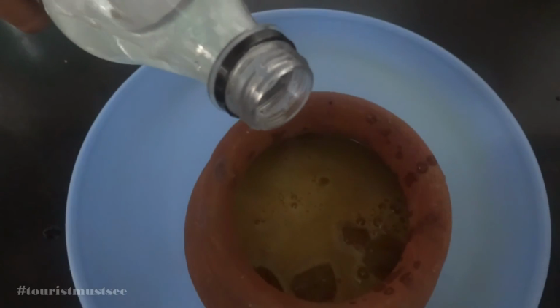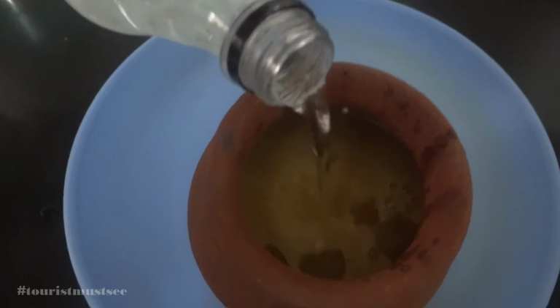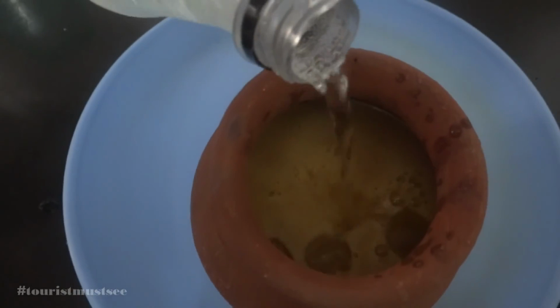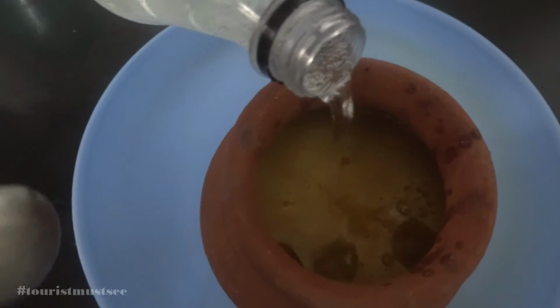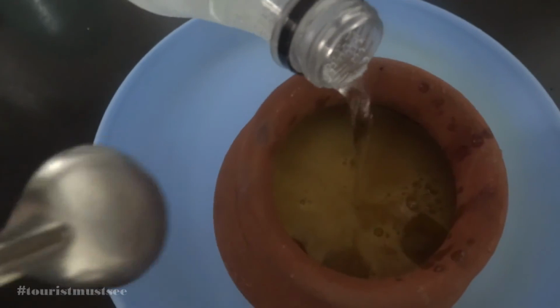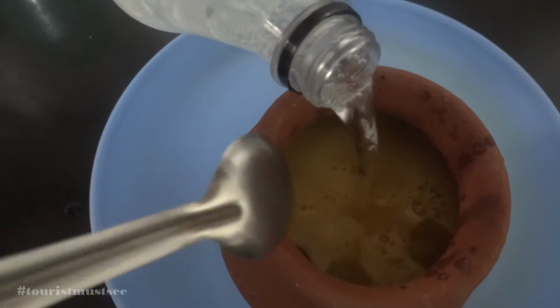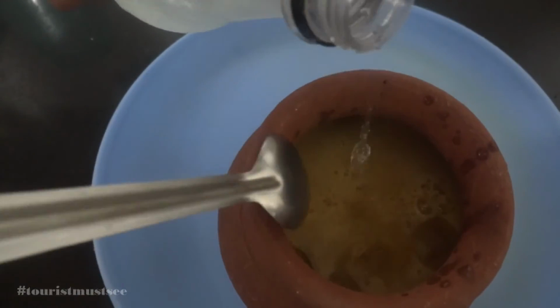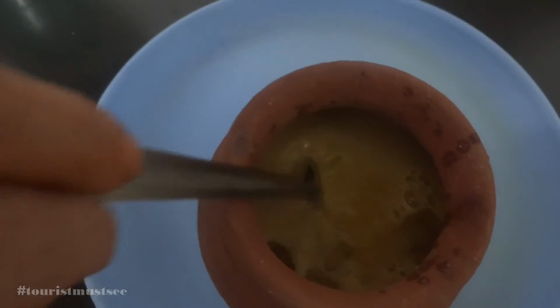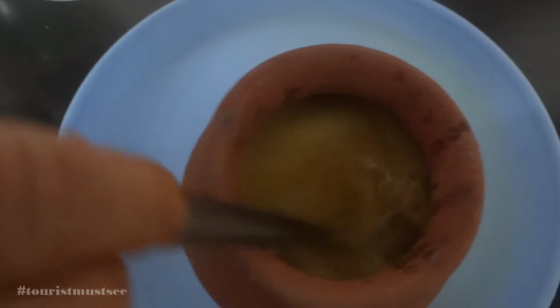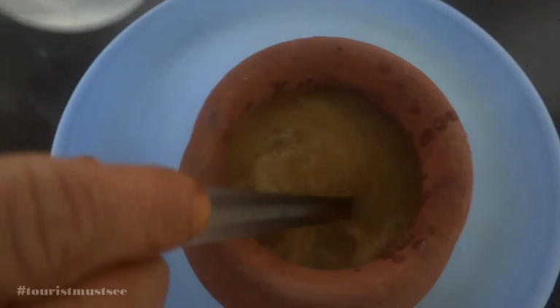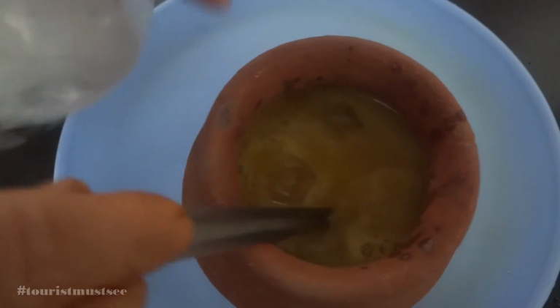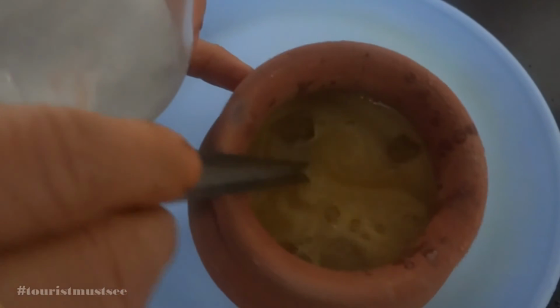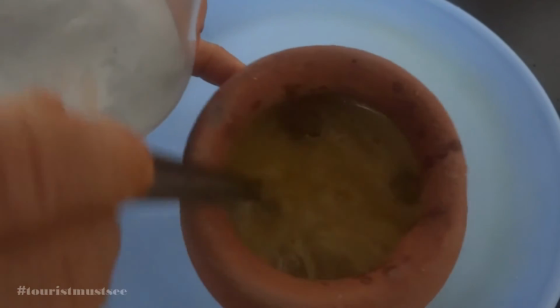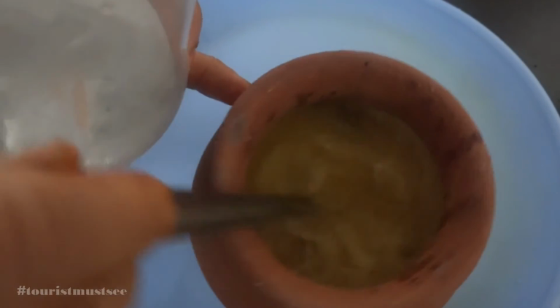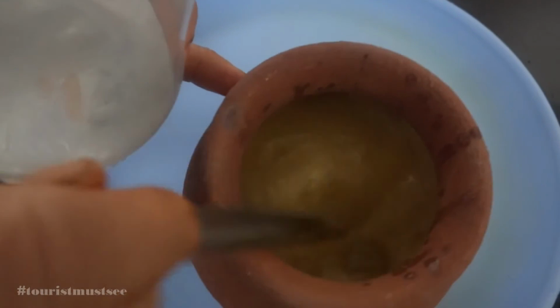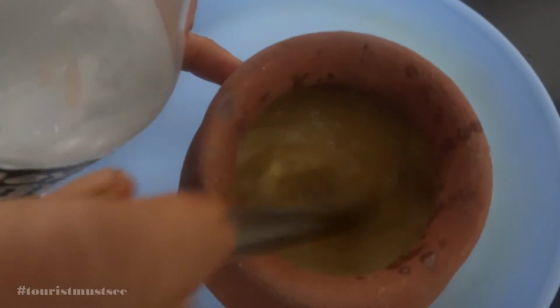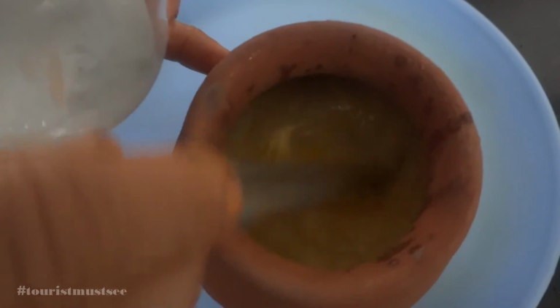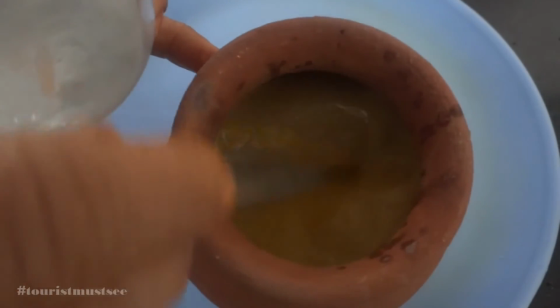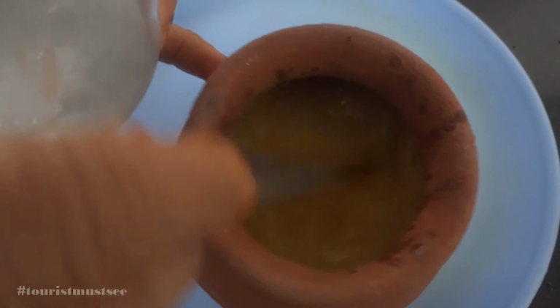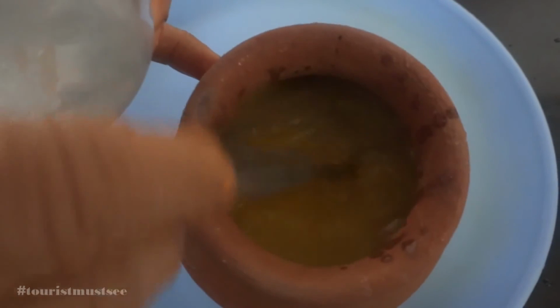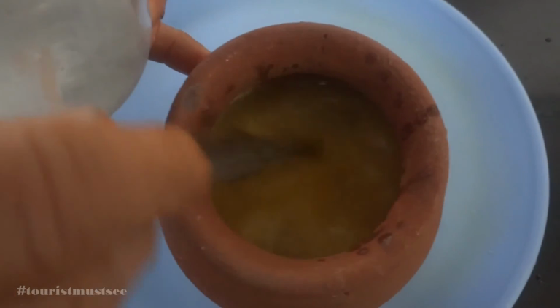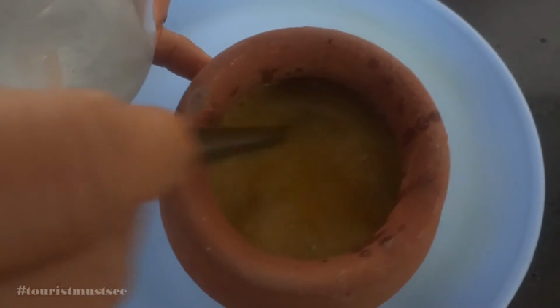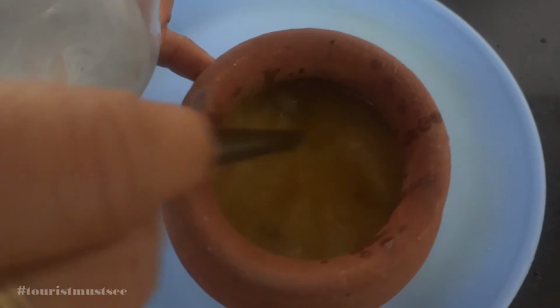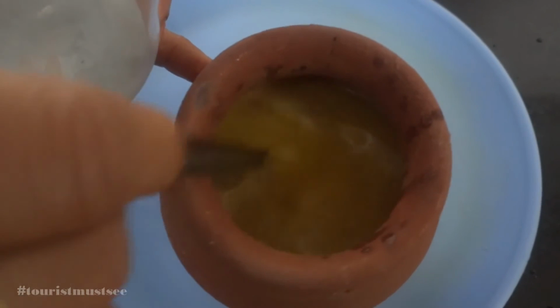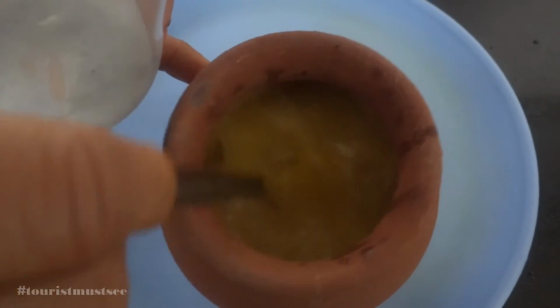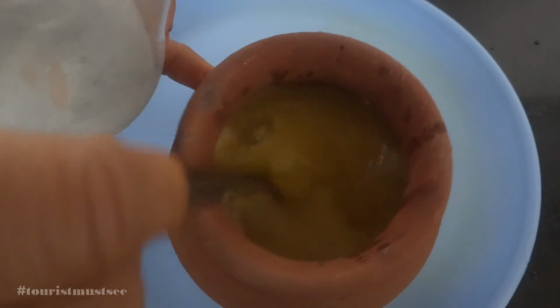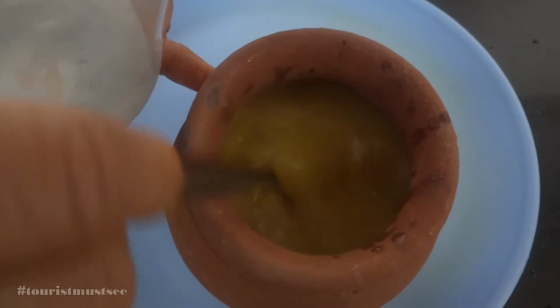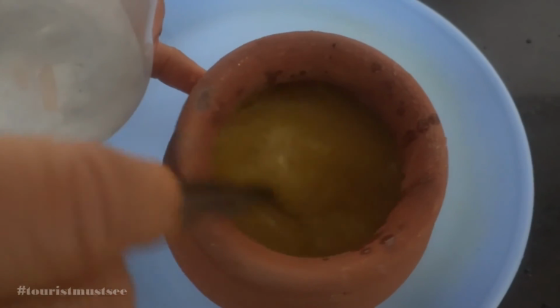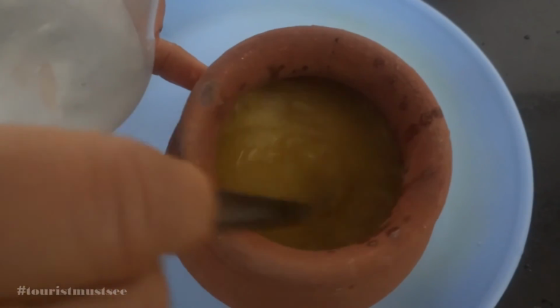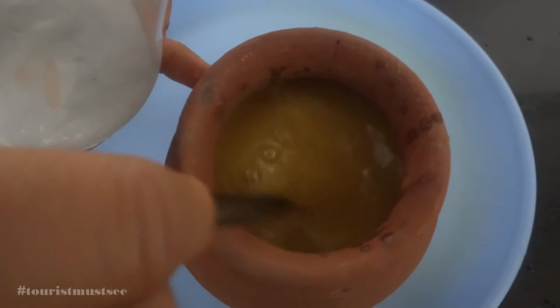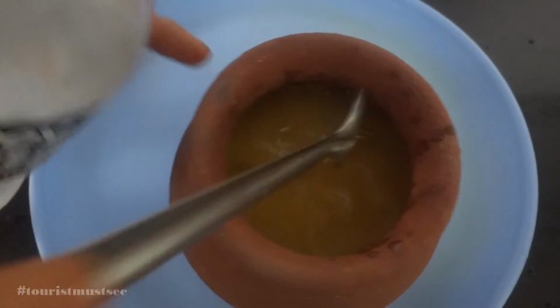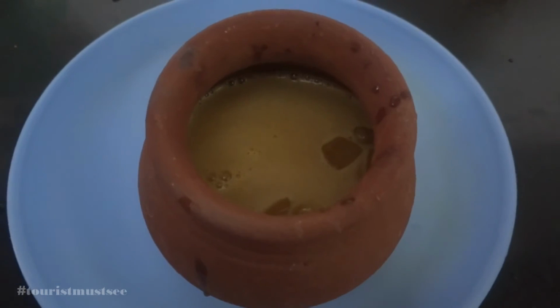Now take the soda bottle and pour a little soda into it. Mix it well. Once it starts fizzing, add a little more soda and mix it well again.